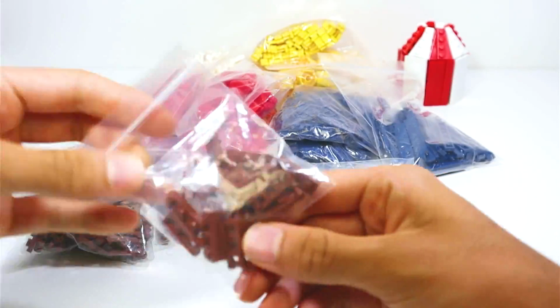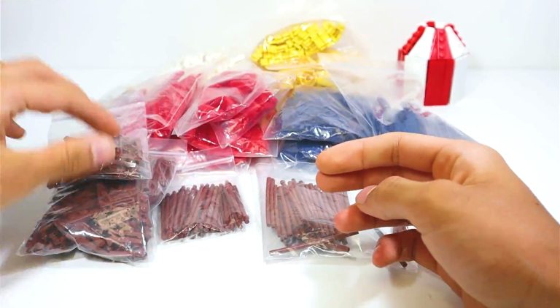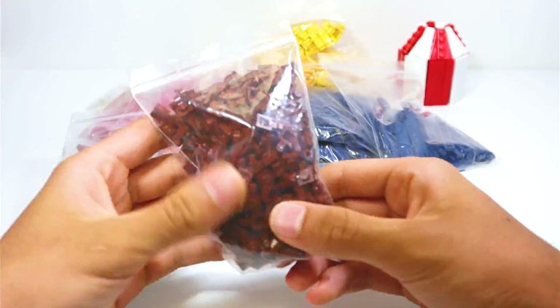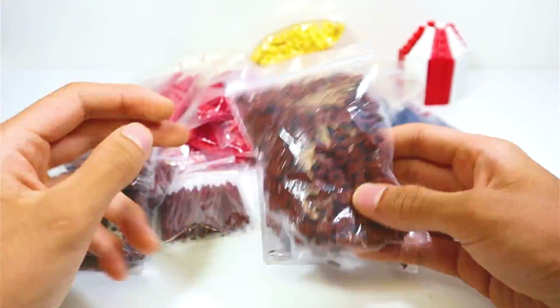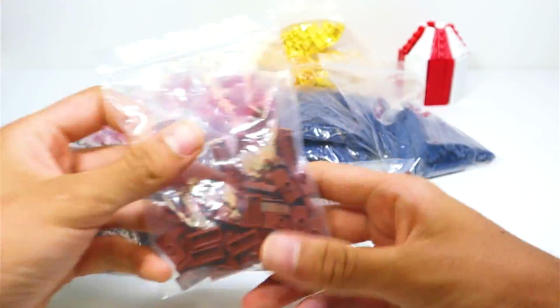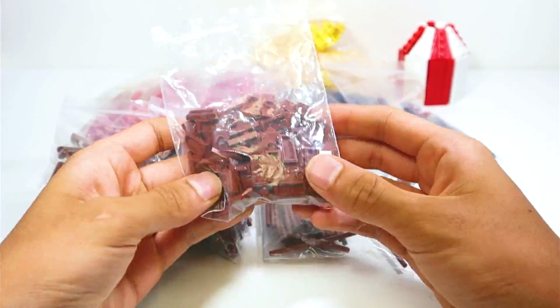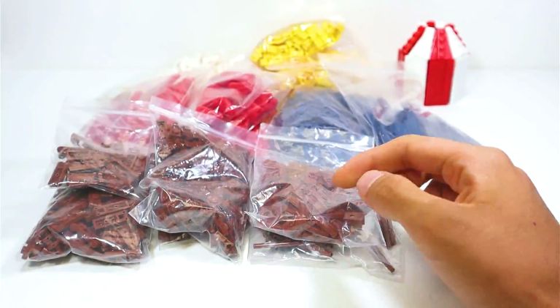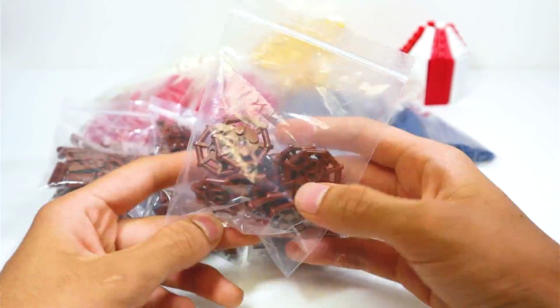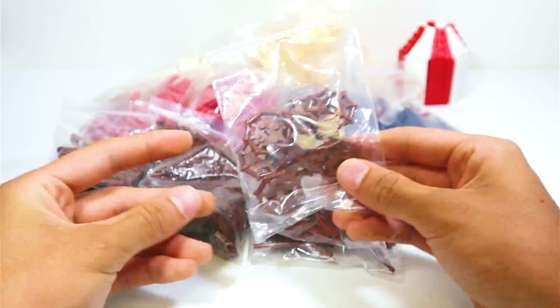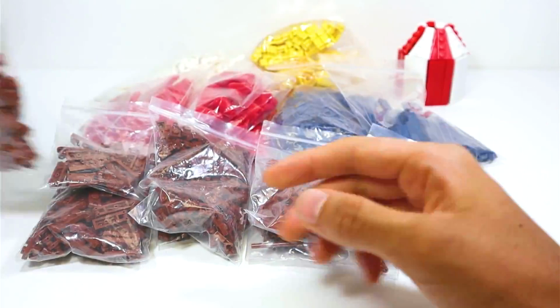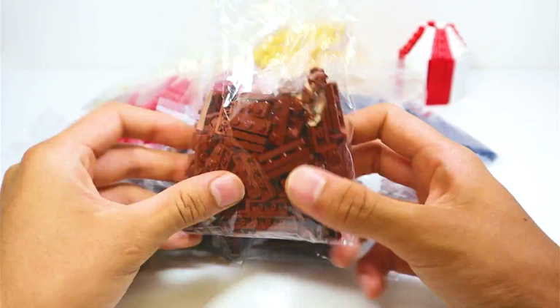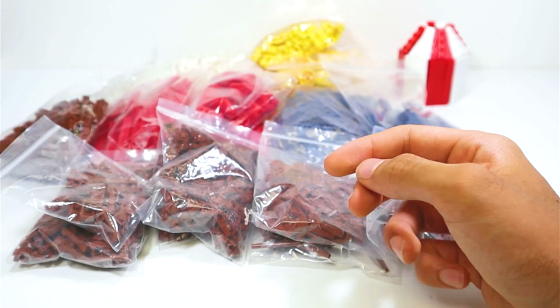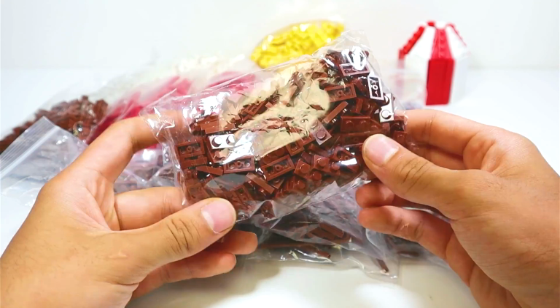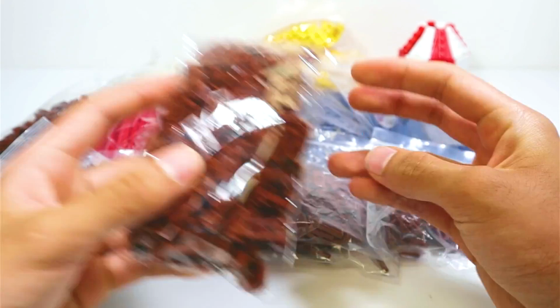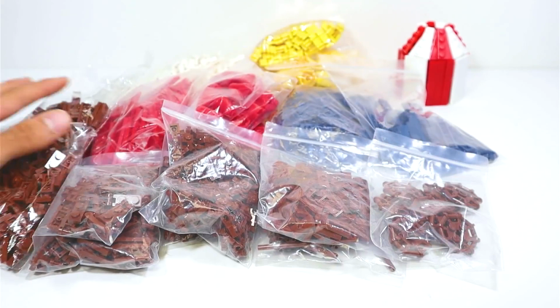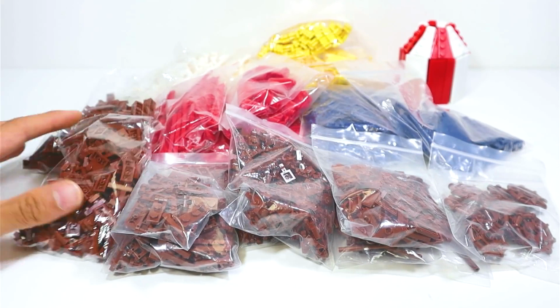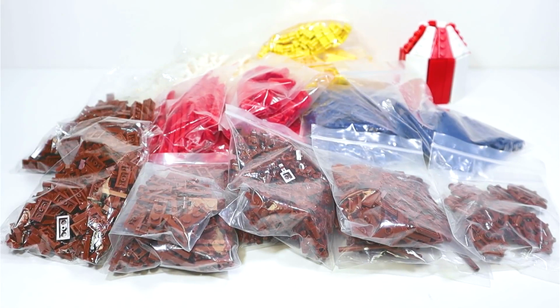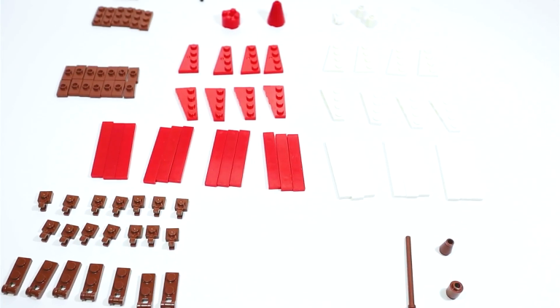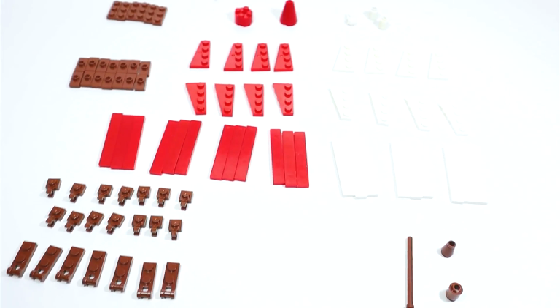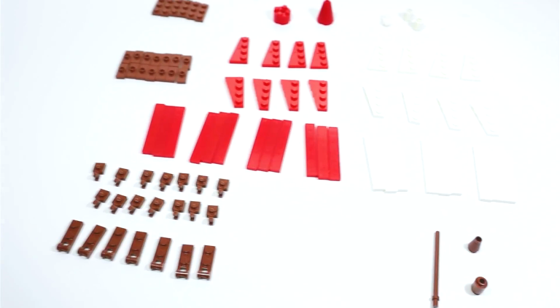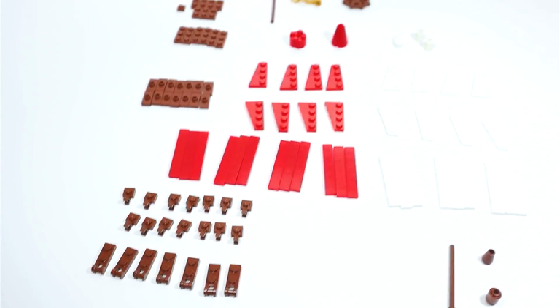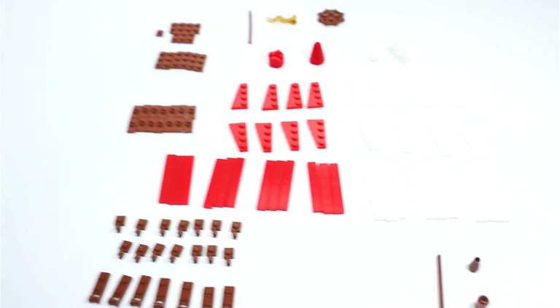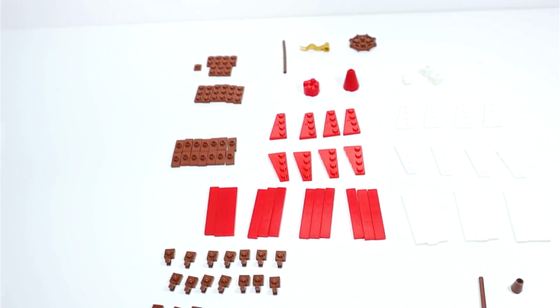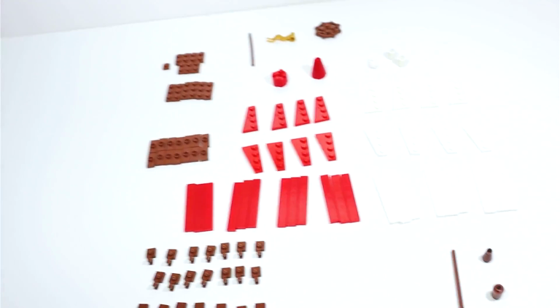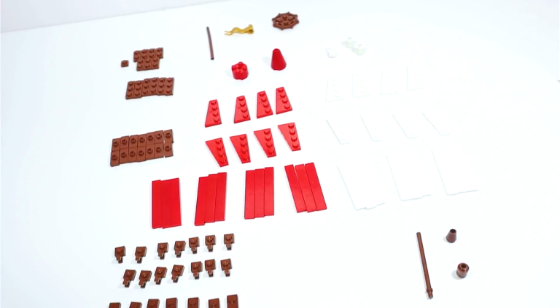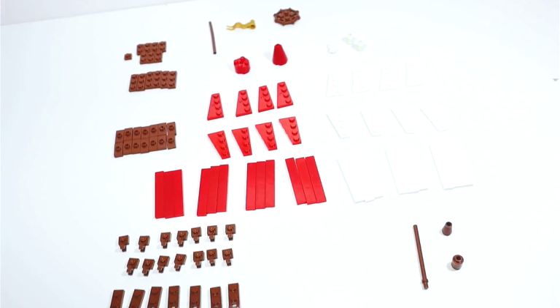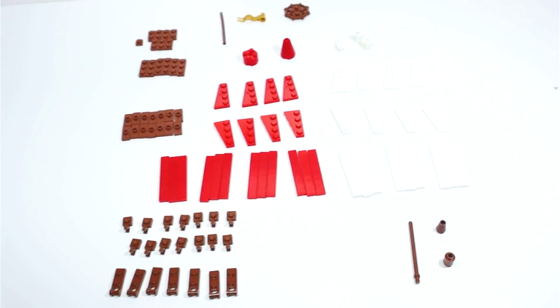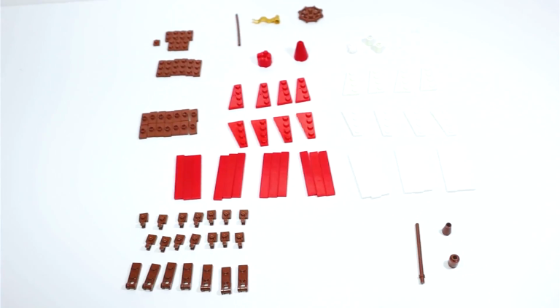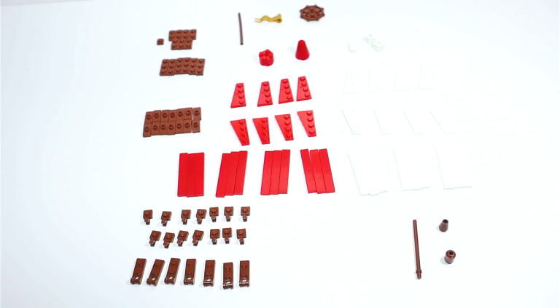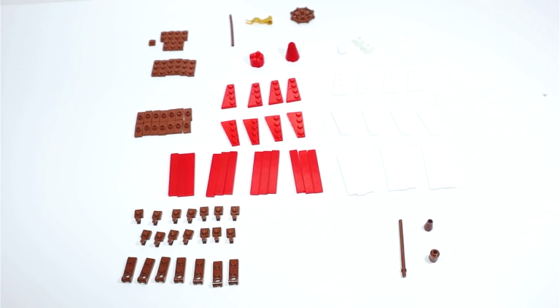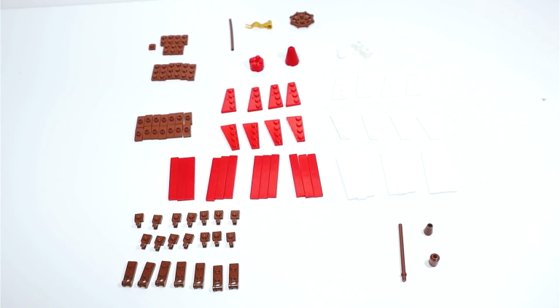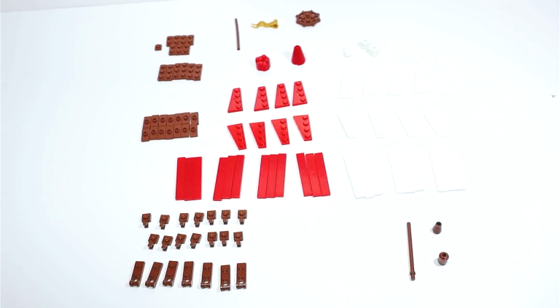Now before we build the tents, I wanted to show you guys the parts that you will need in order to build one of these tents. I have laid out all the pieces that you will need to construct one of these tents on the table right here.